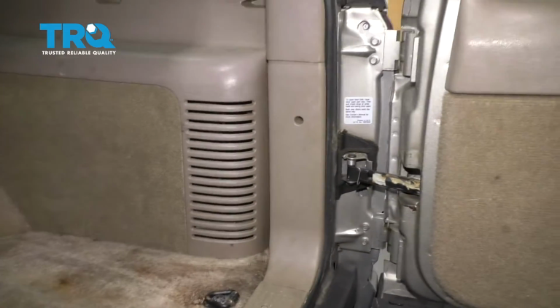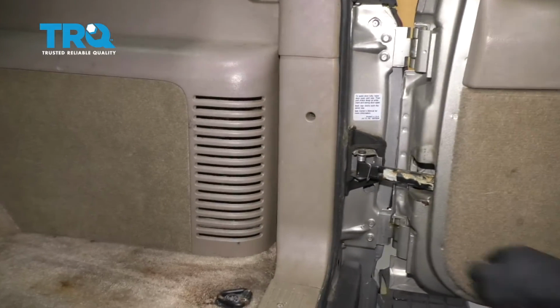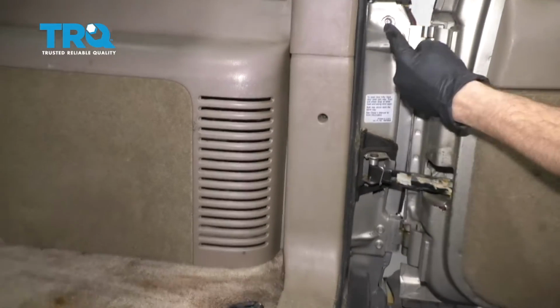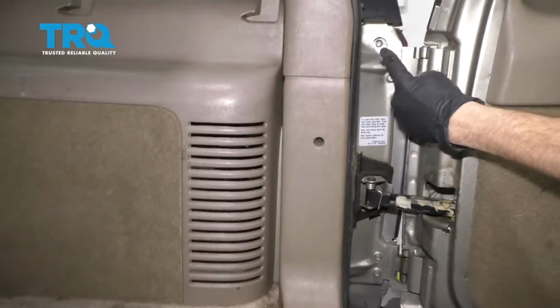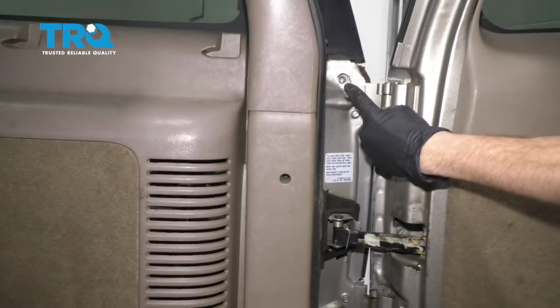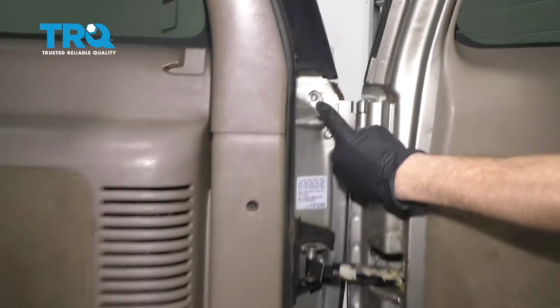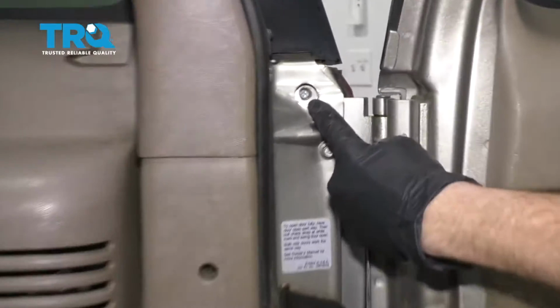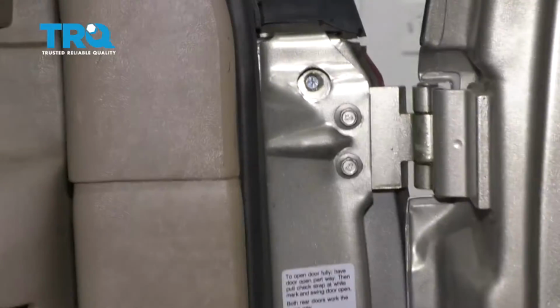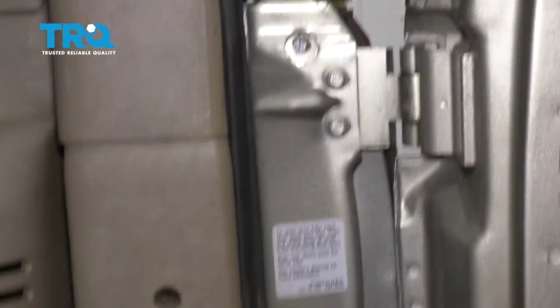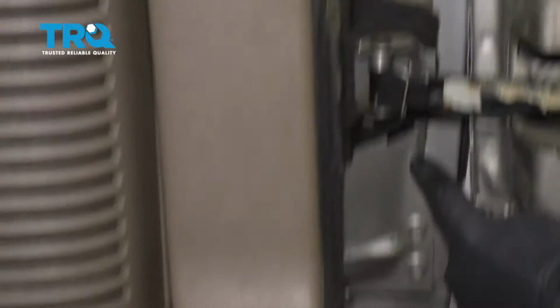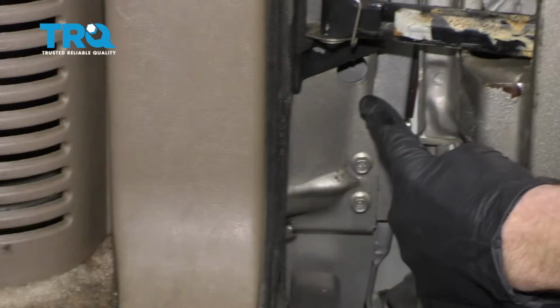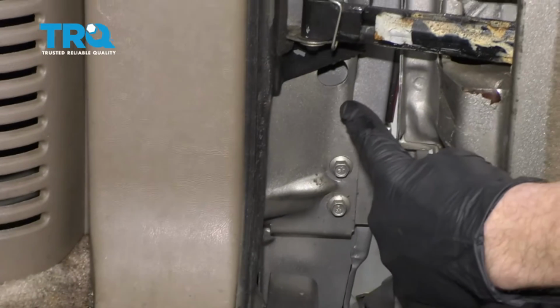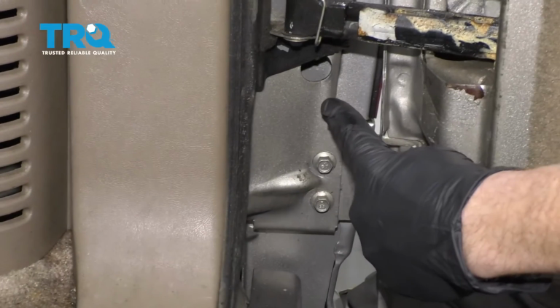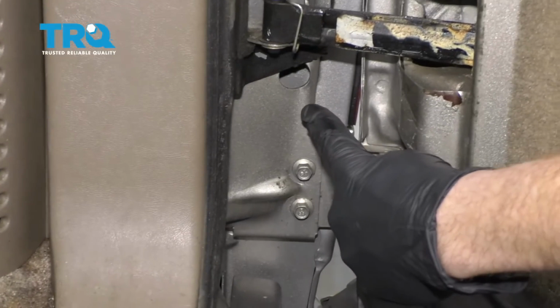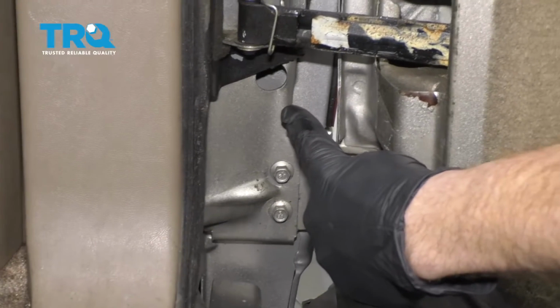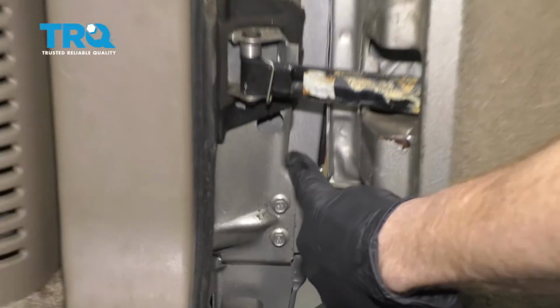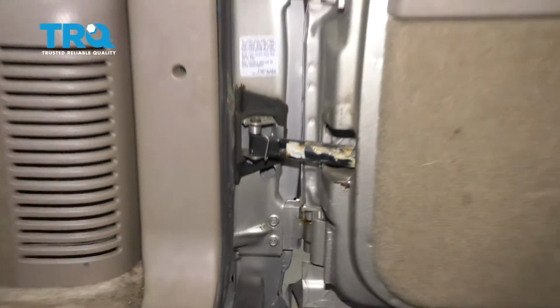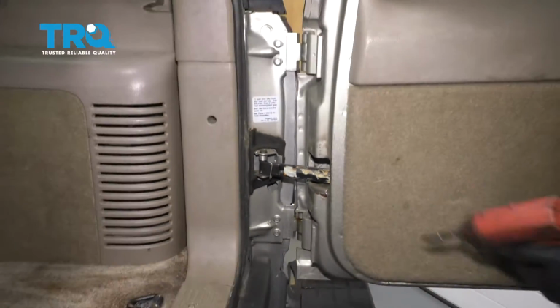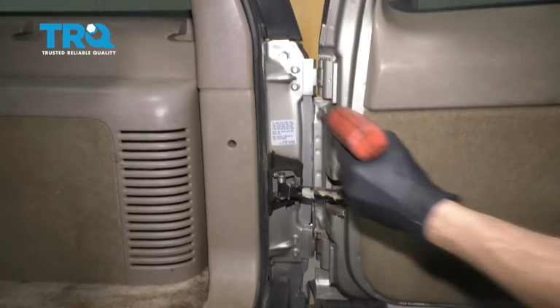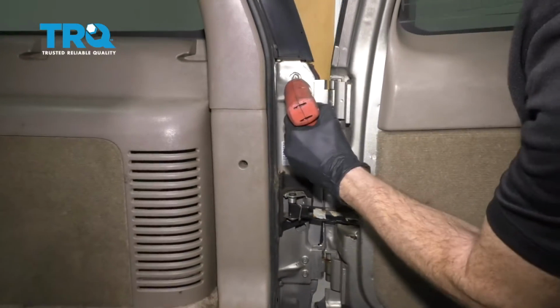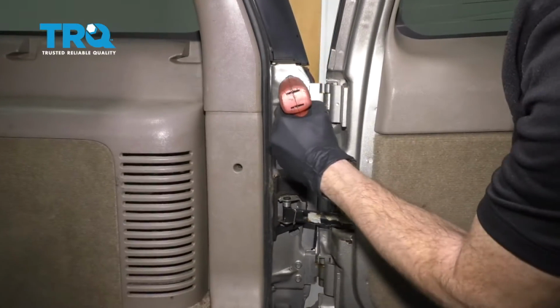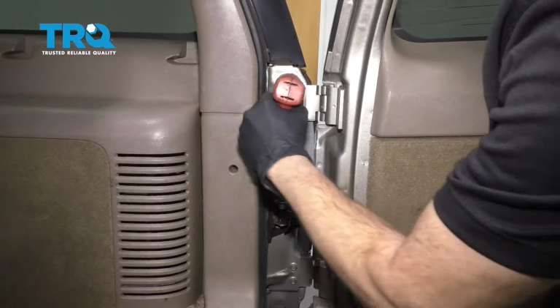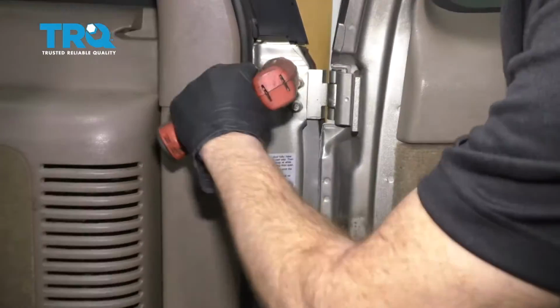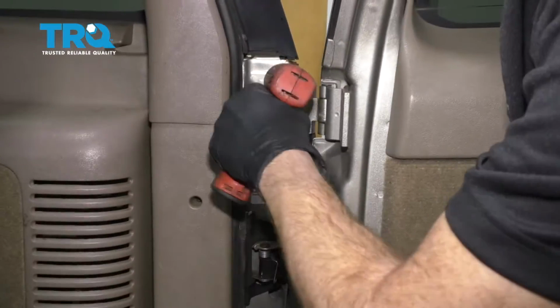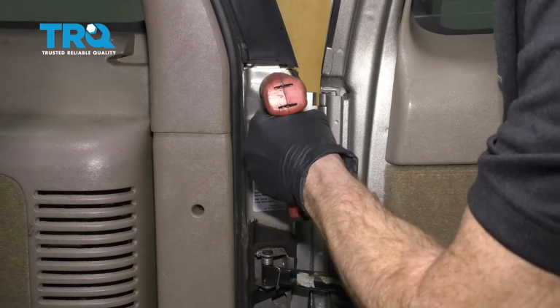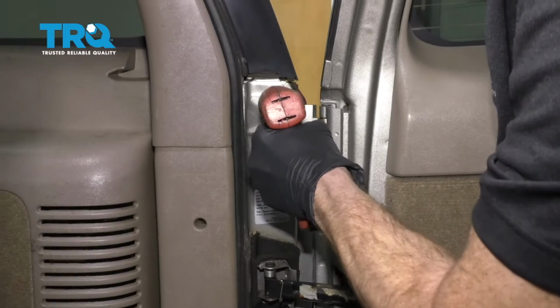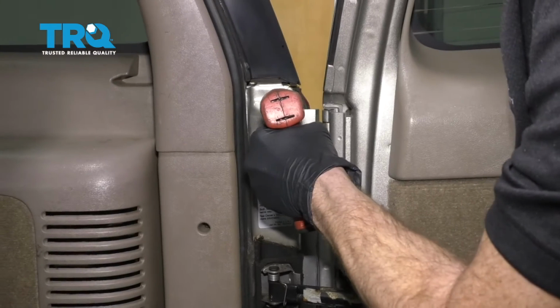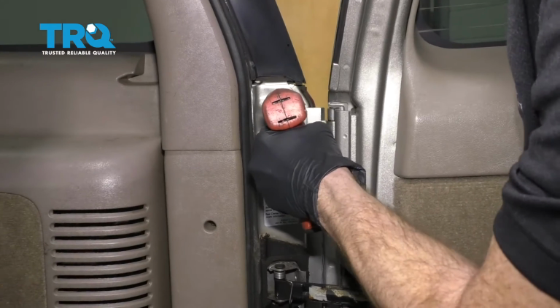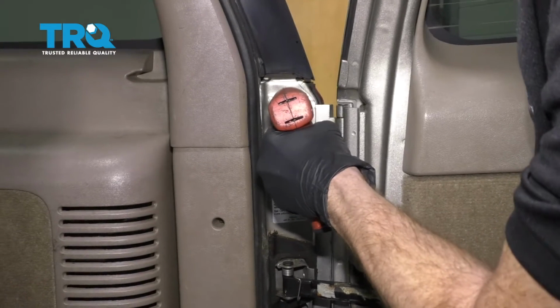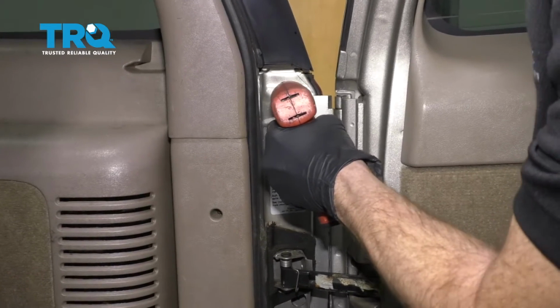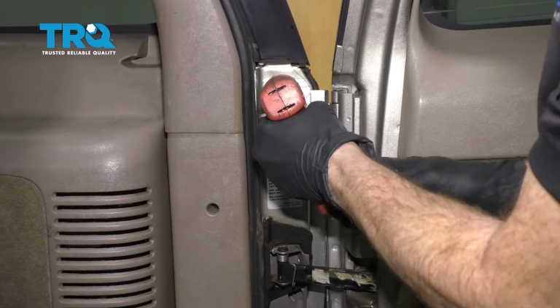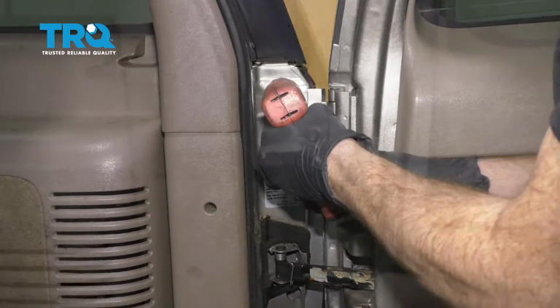Once this is open, you can continue on to seeing two mounting screws. You're gonna use a Phillips head screwdriver and remove the pair. There's one.